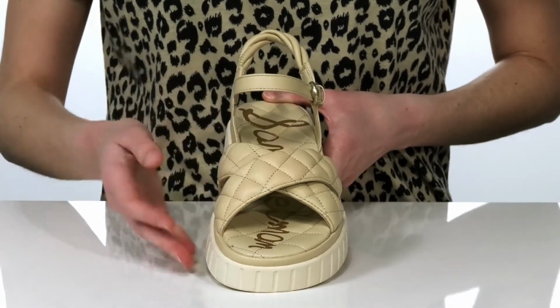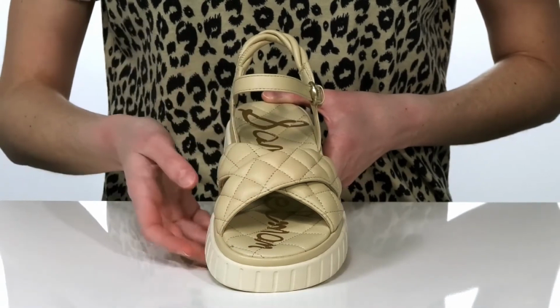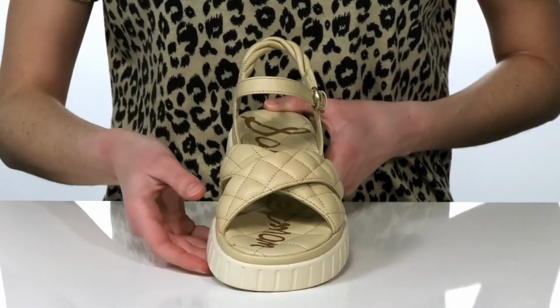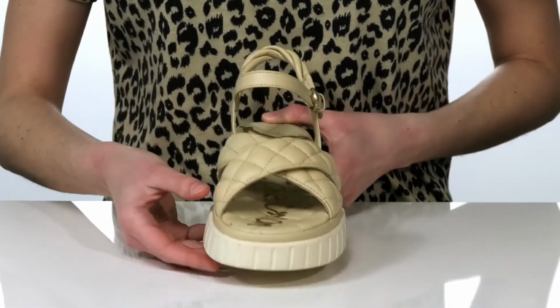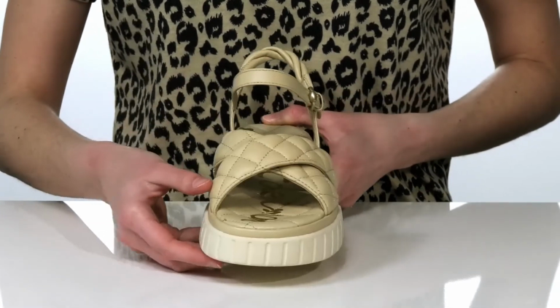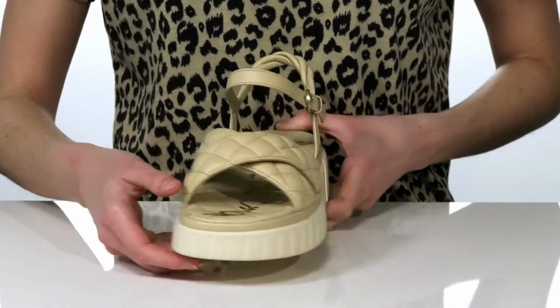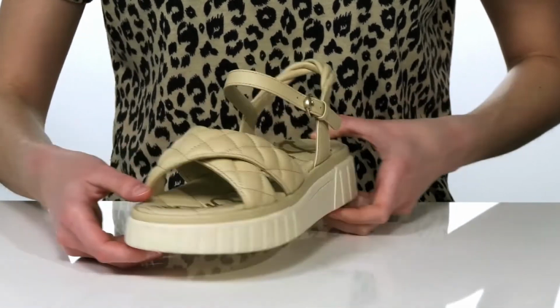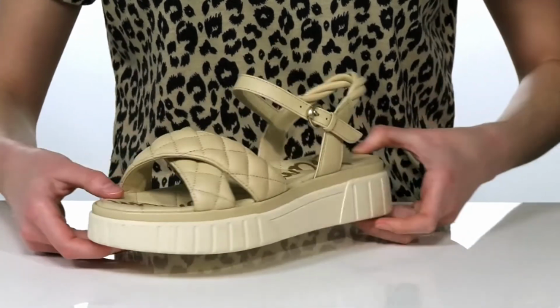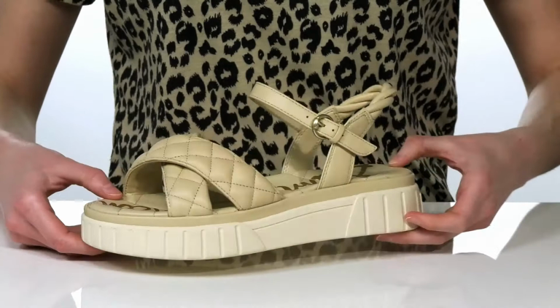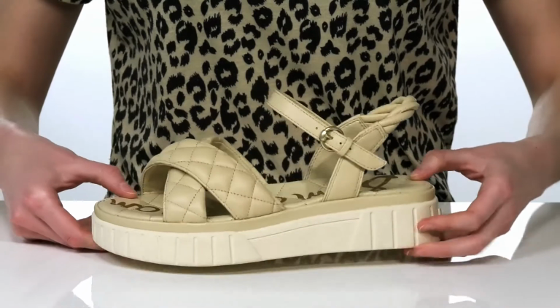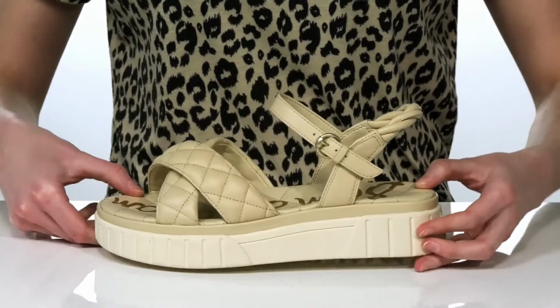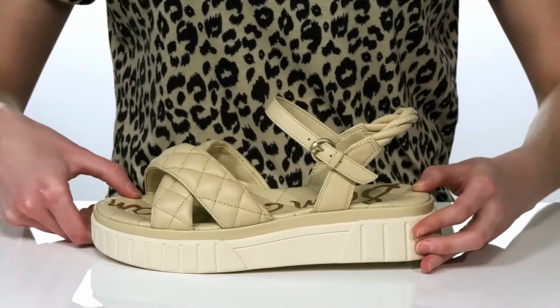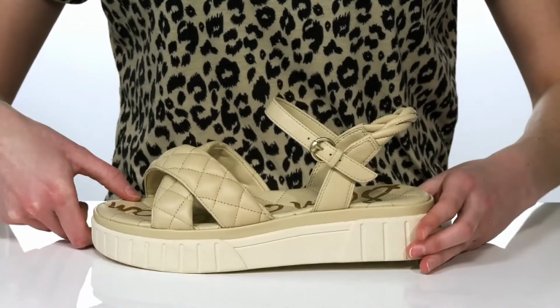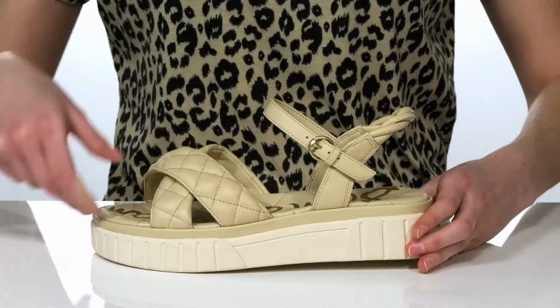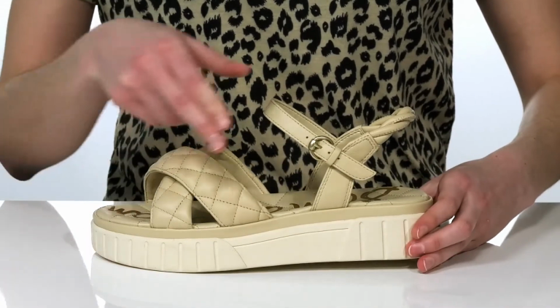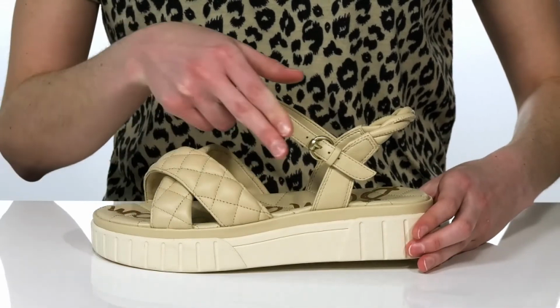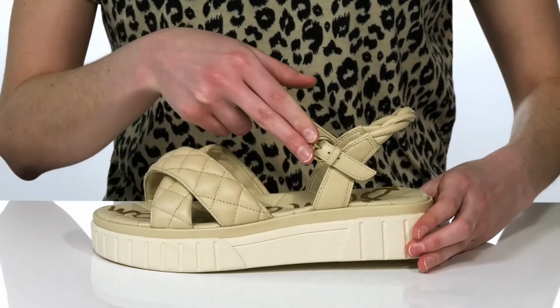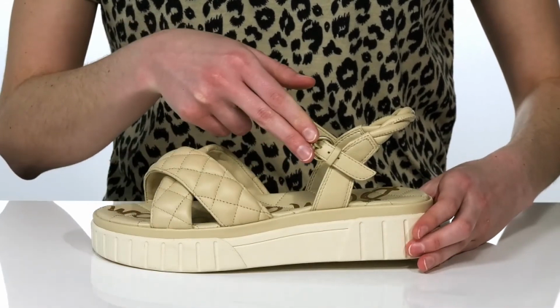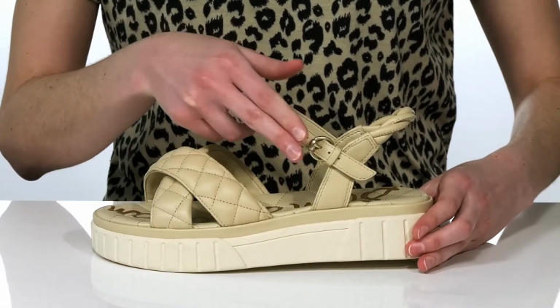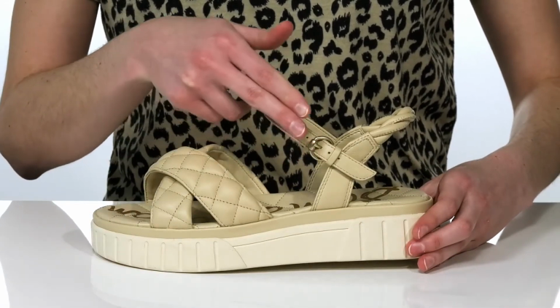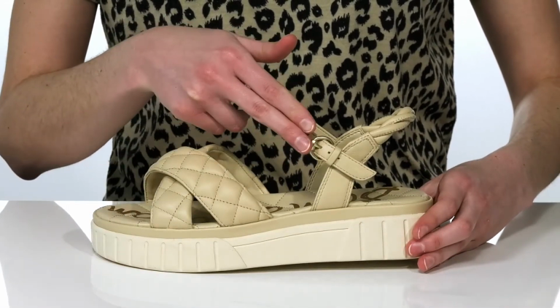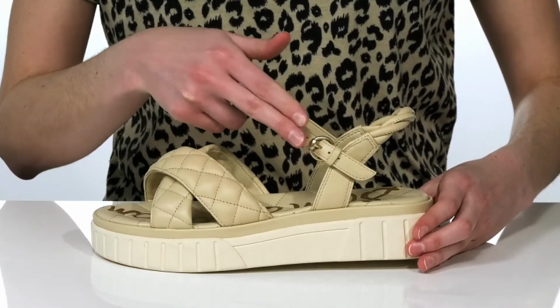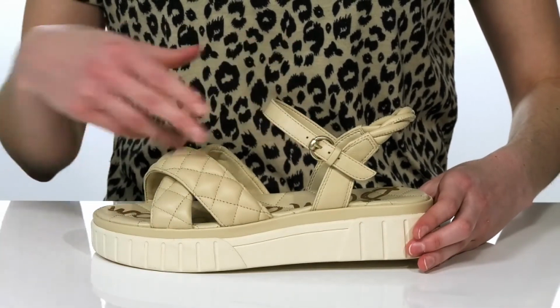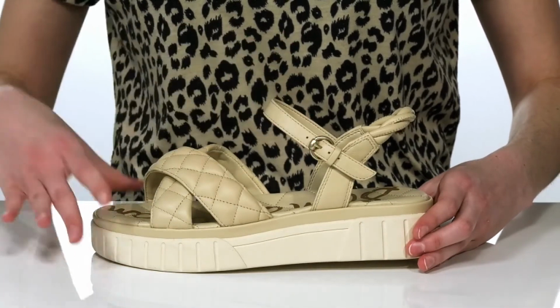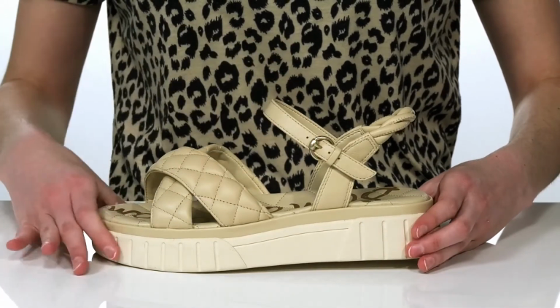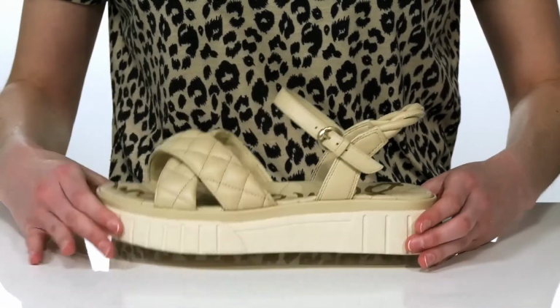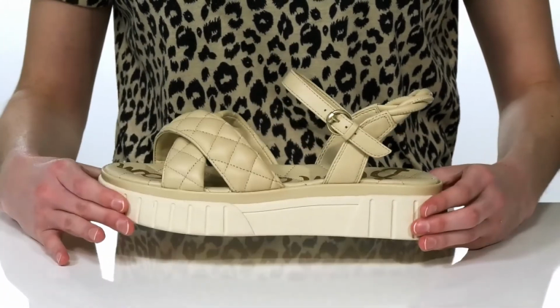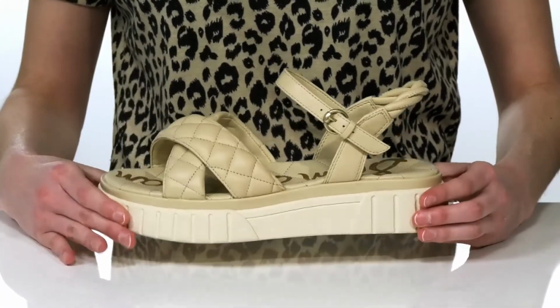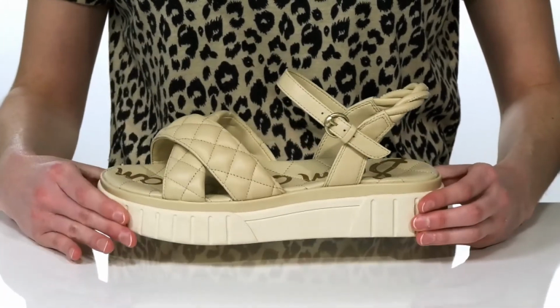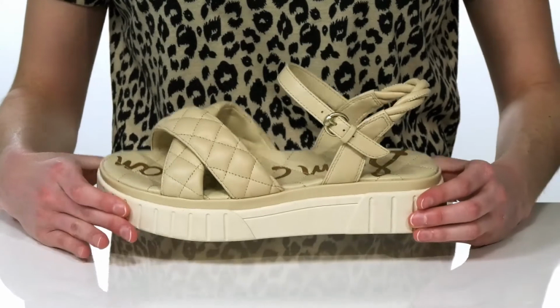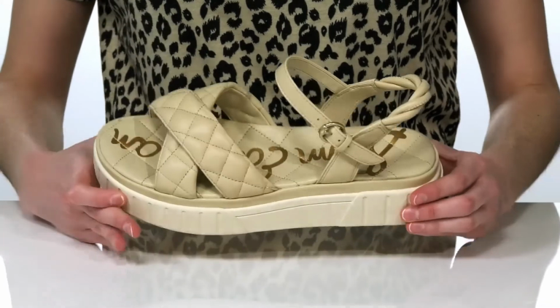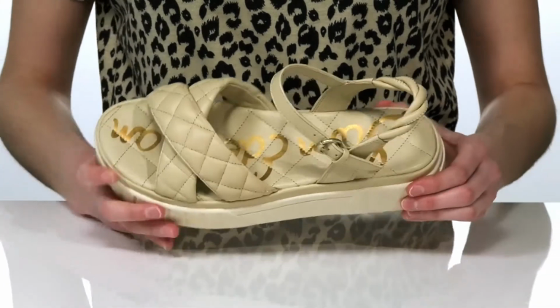They have a quilted design on the leather upper and an adjustable buckle at the side, so you can customize these to your best fit.